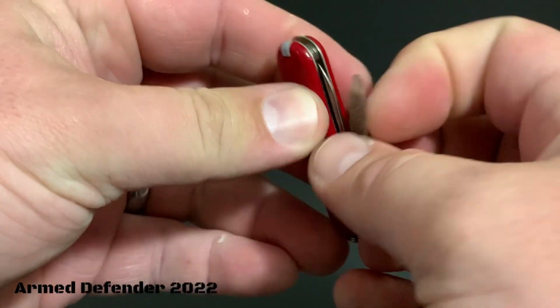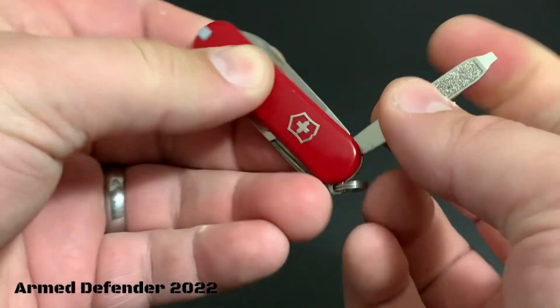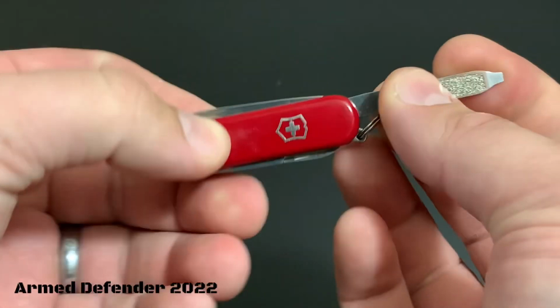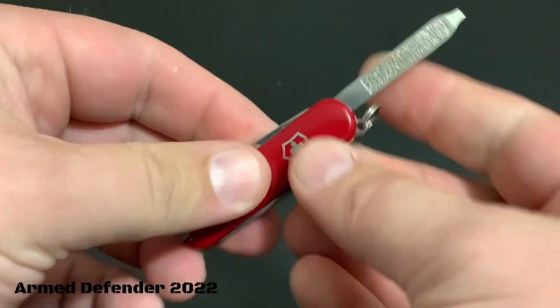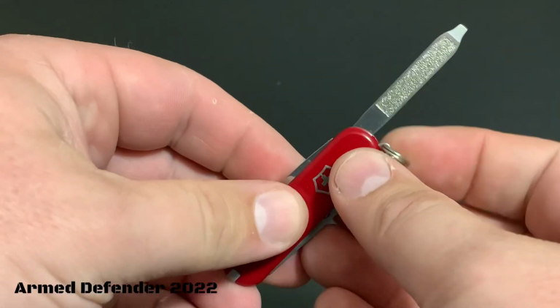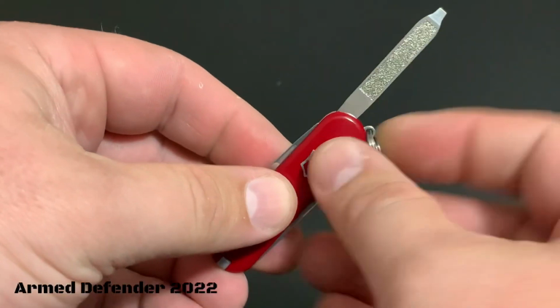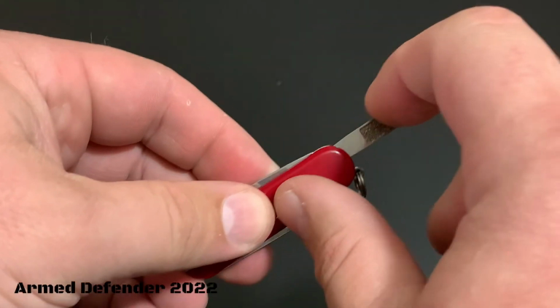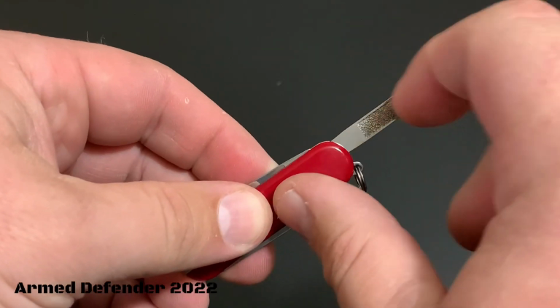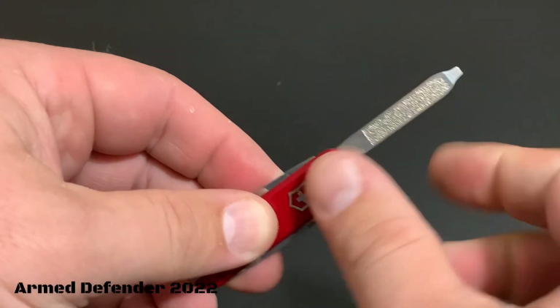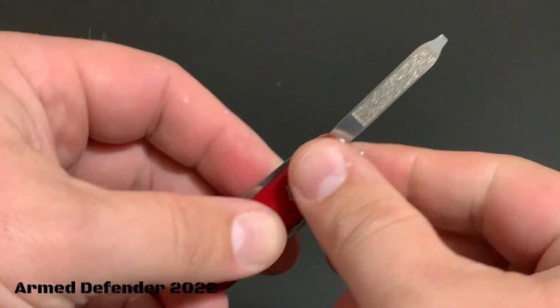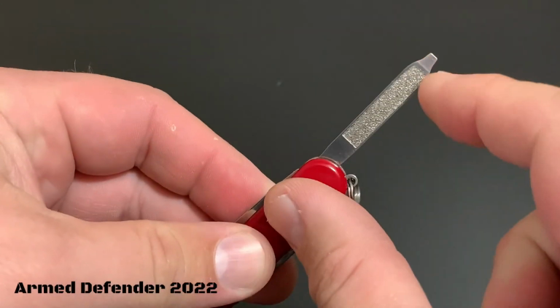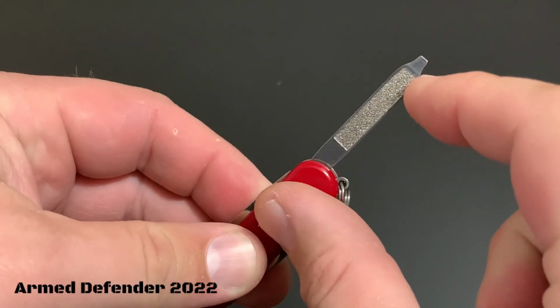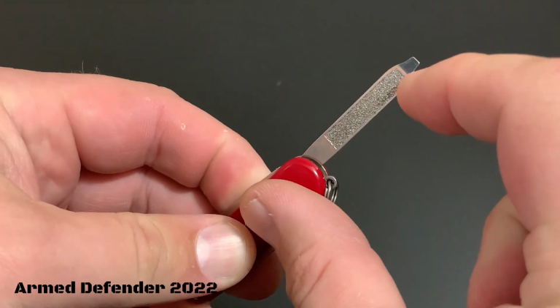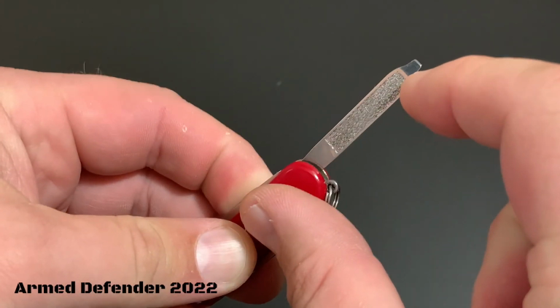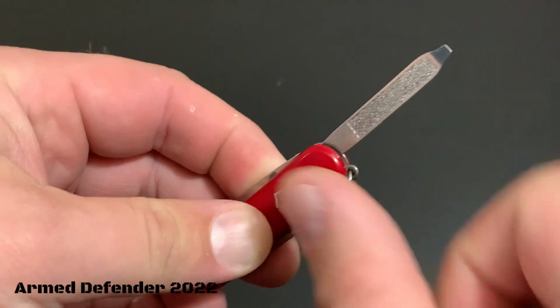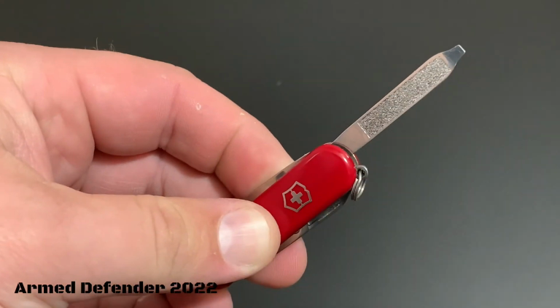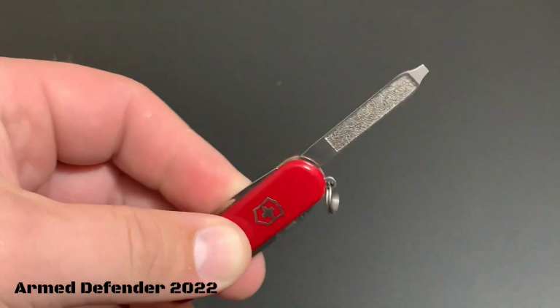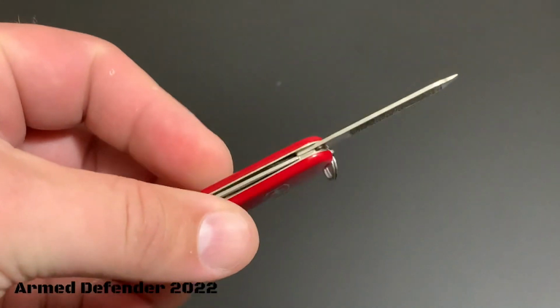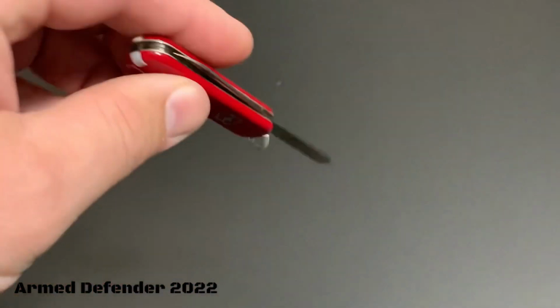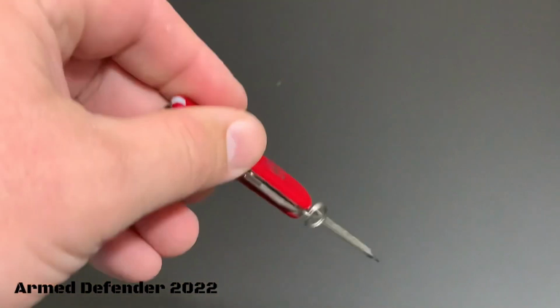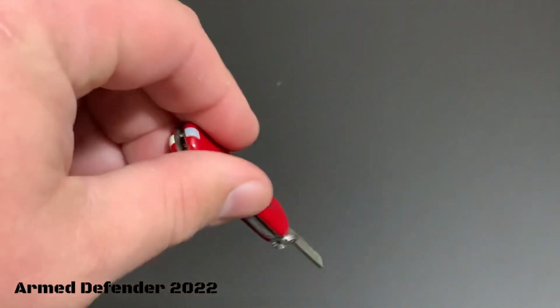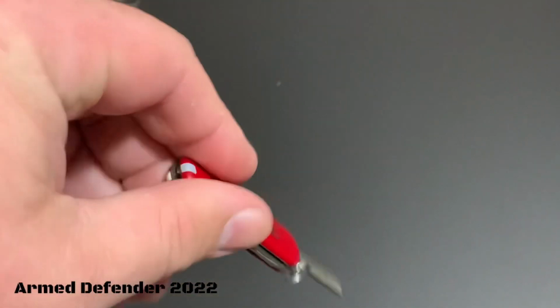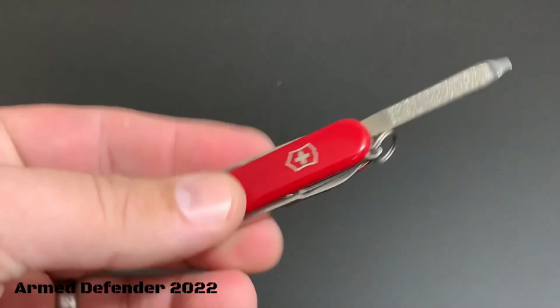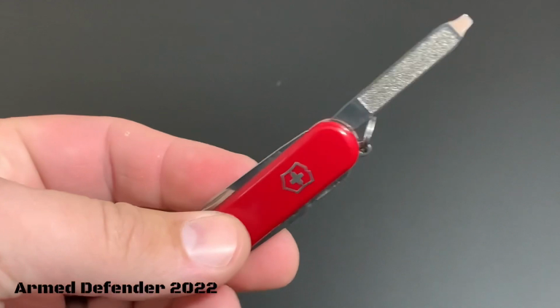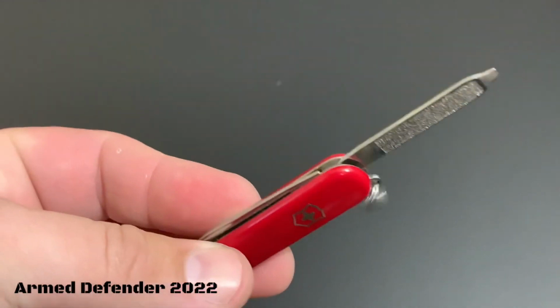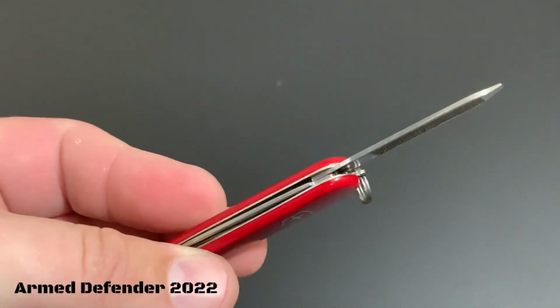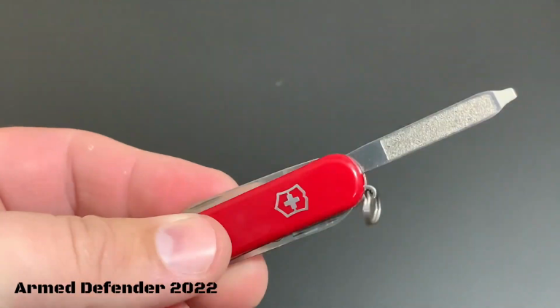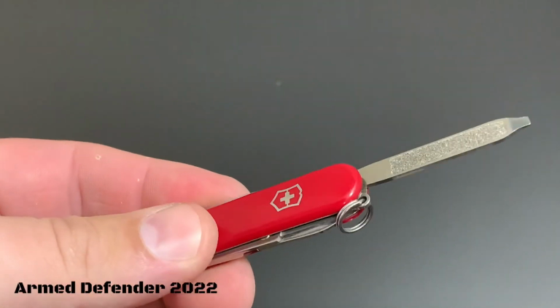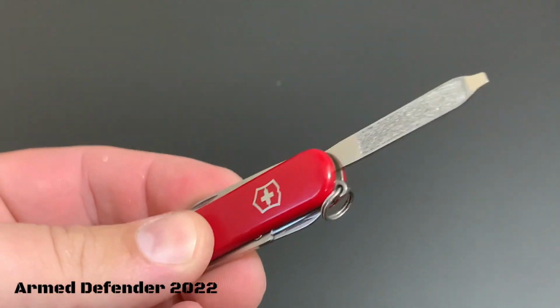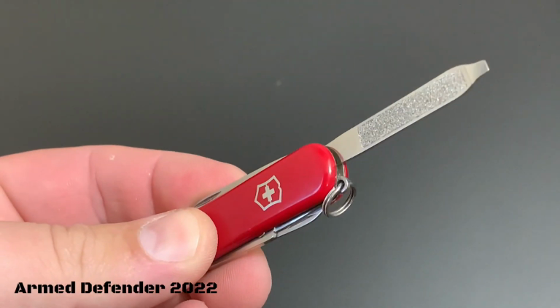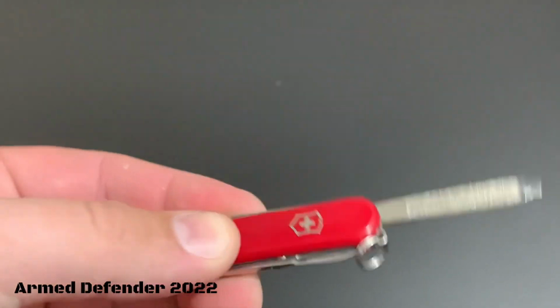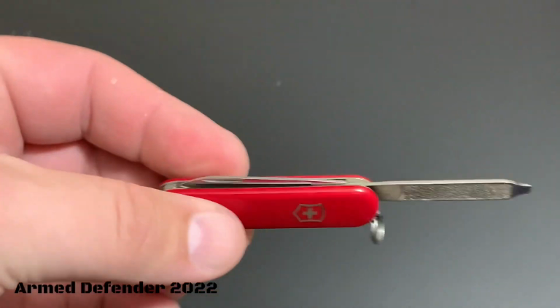Right here is kind of a dual tool — this is a nail file and also a little screwdriver. So if you have tiny little tasks, this will work pretty well for it.